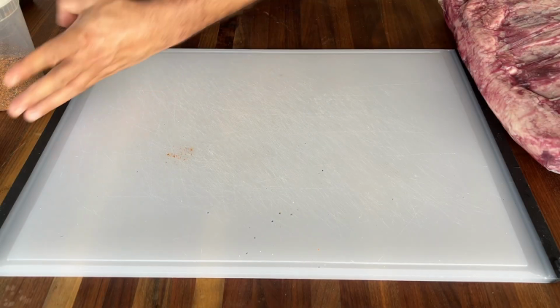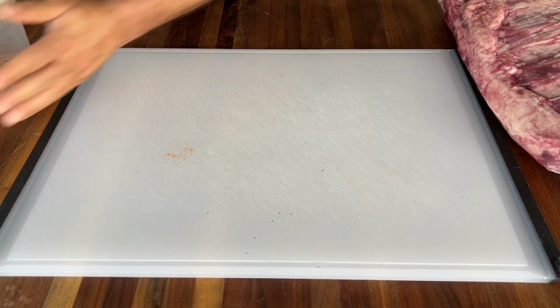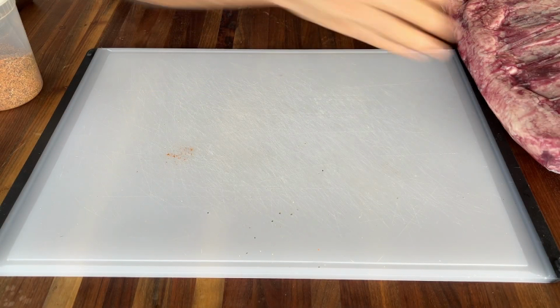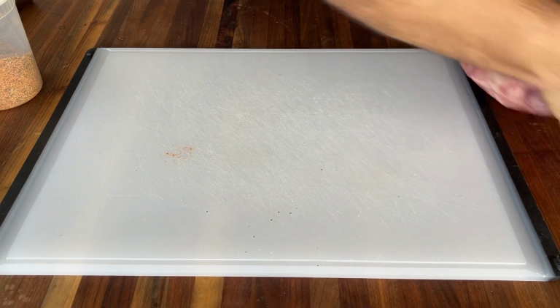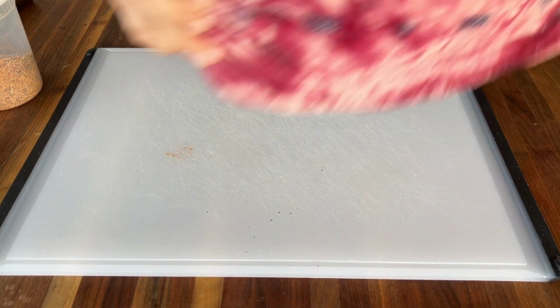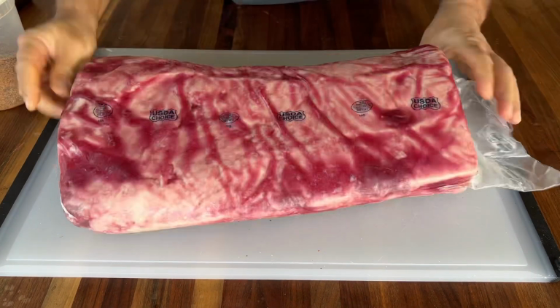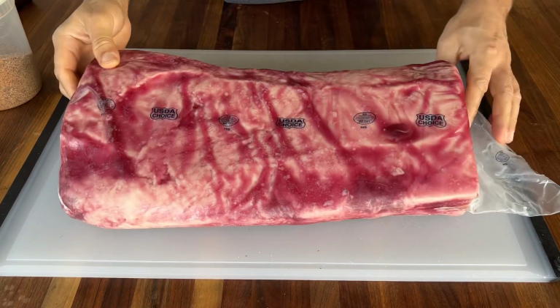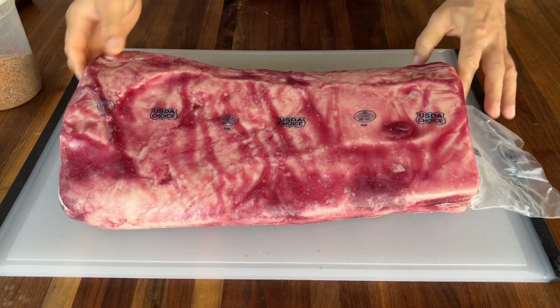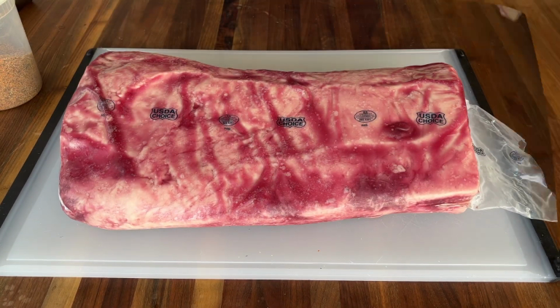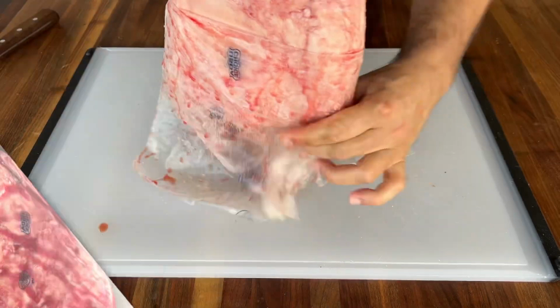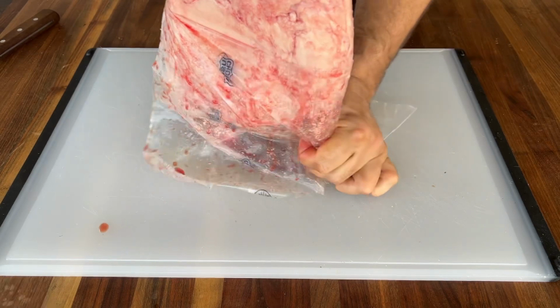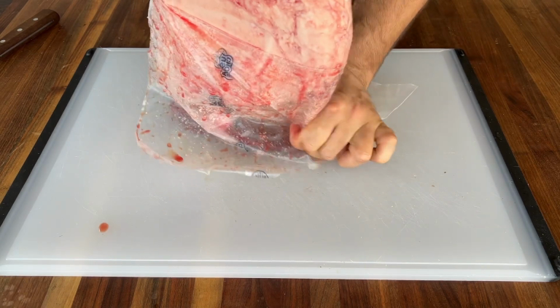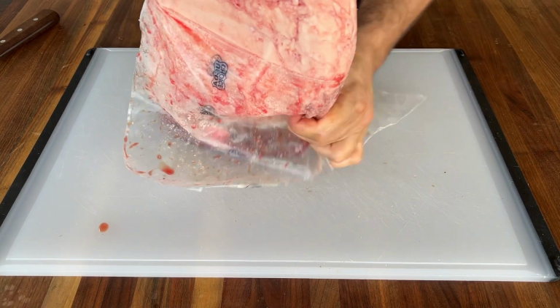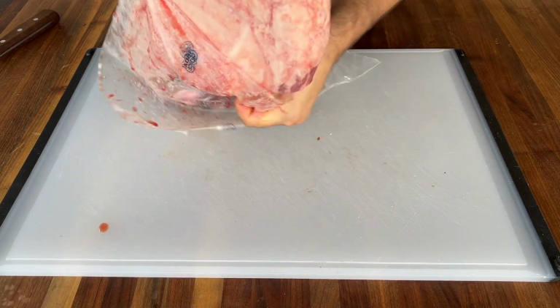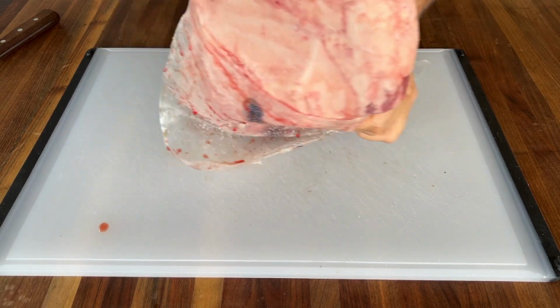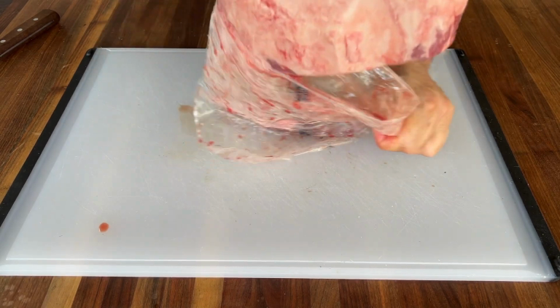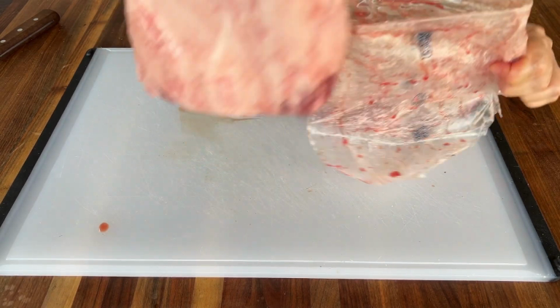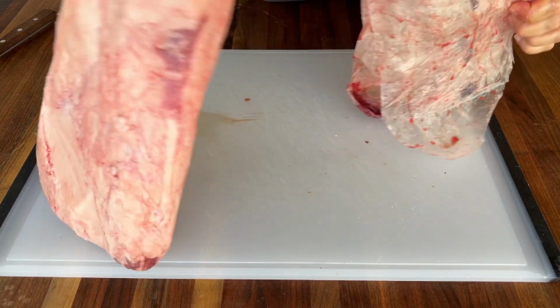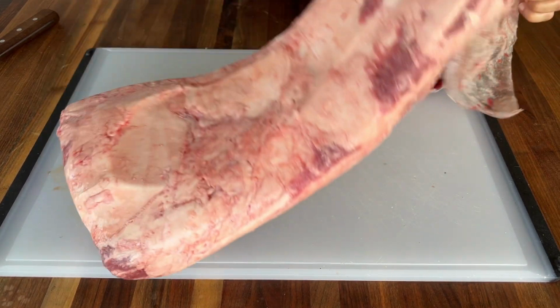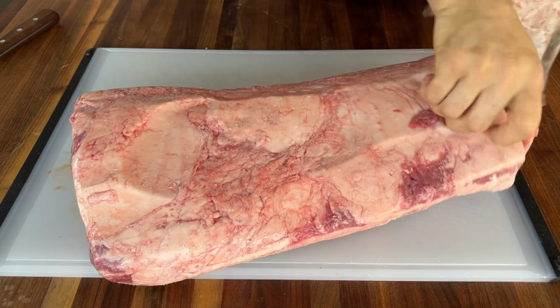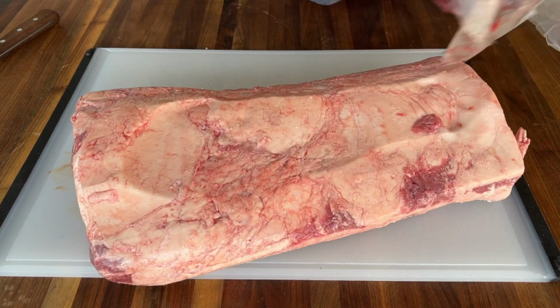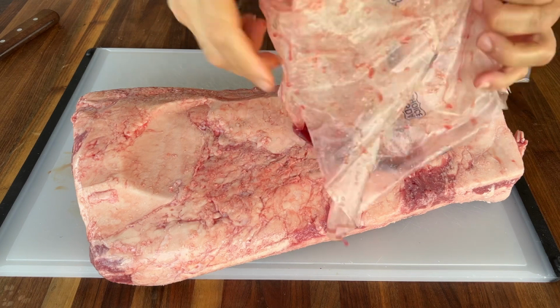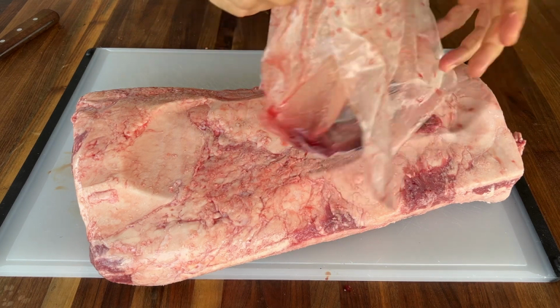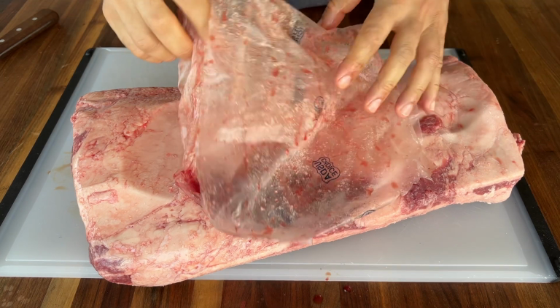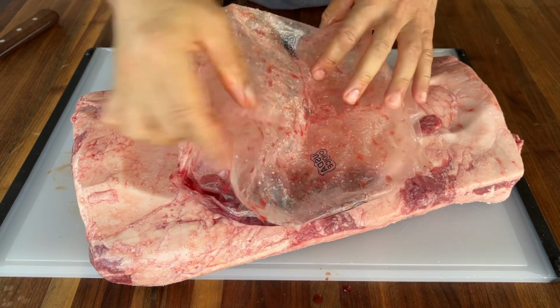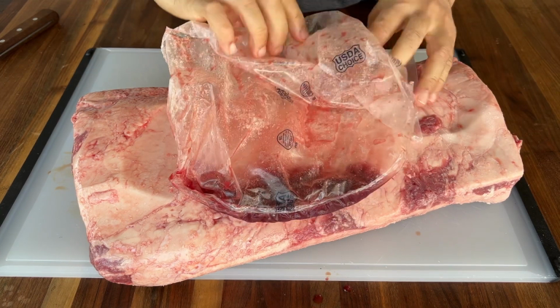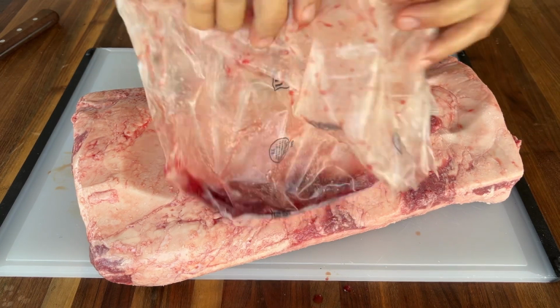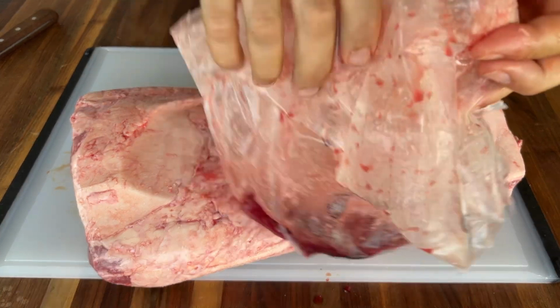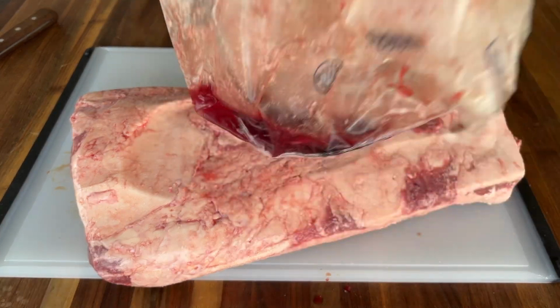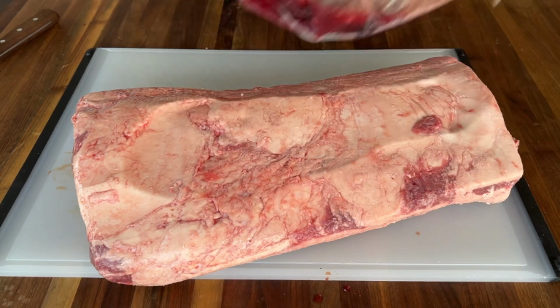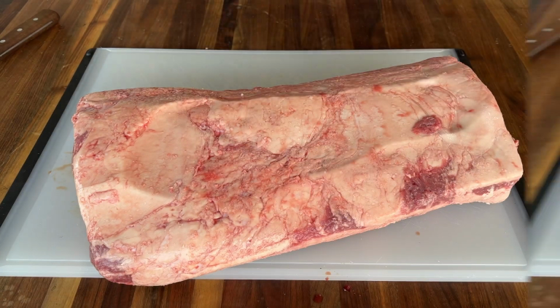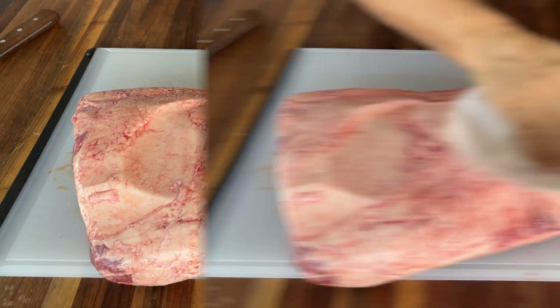Let's open this bag and see what's inside. Now we have most of the juices in the bag — let it dry.